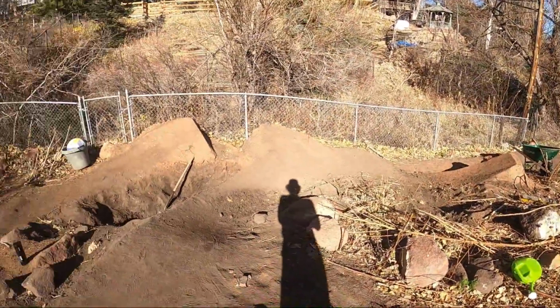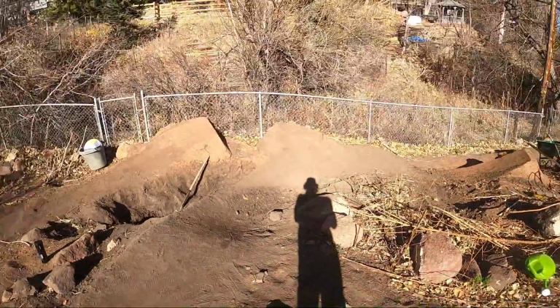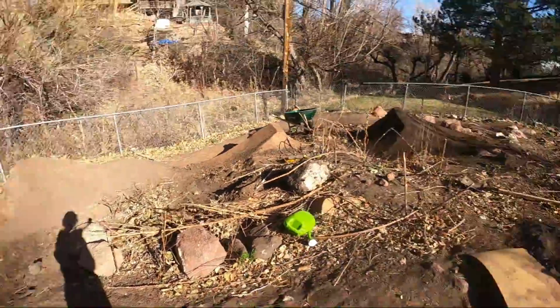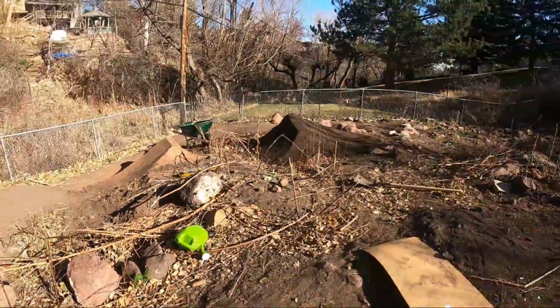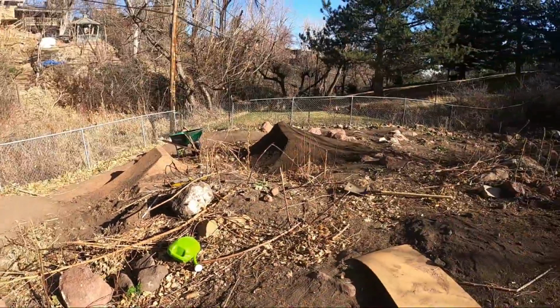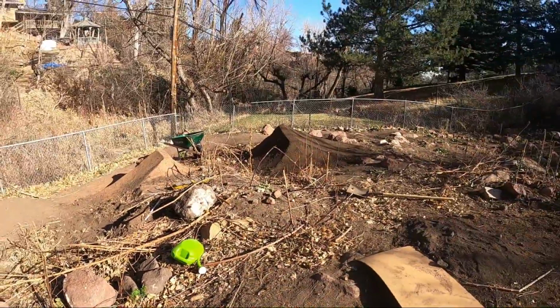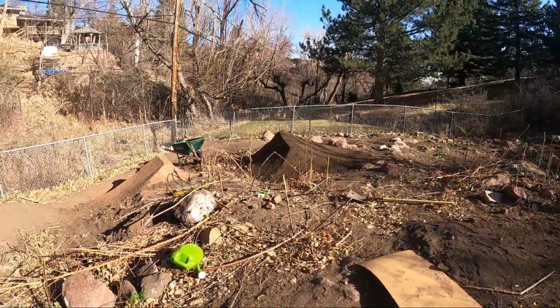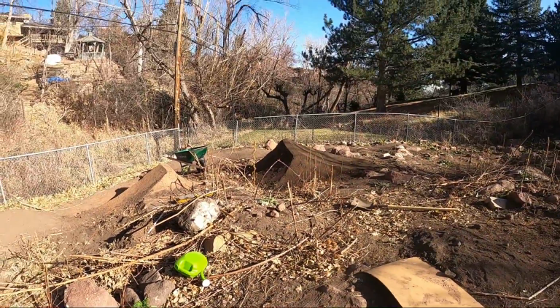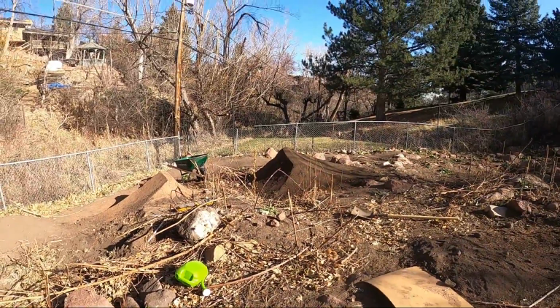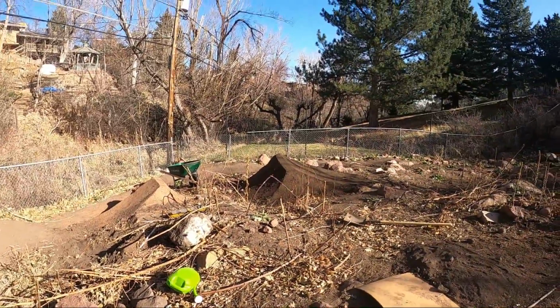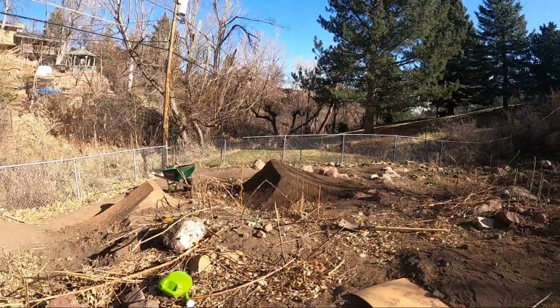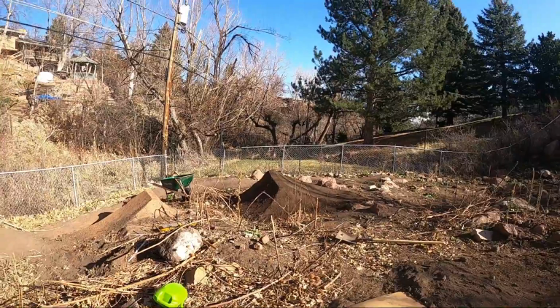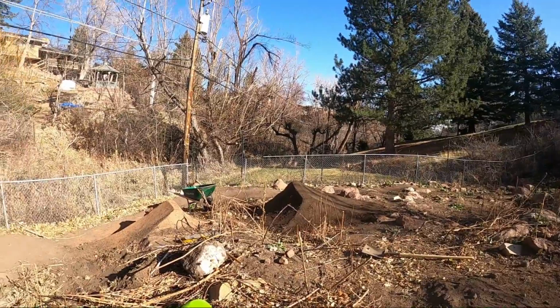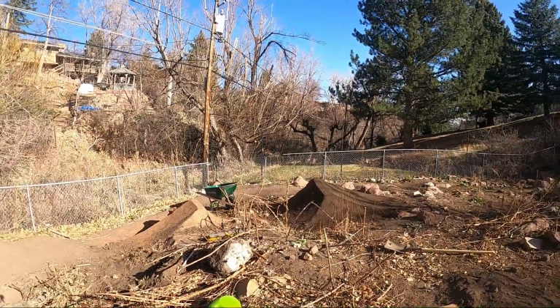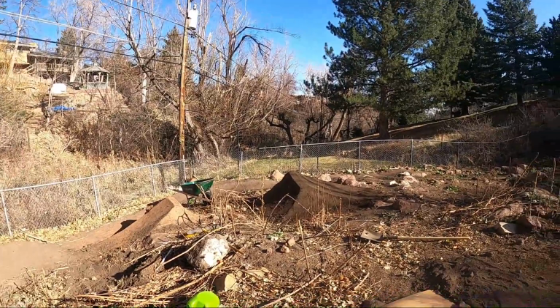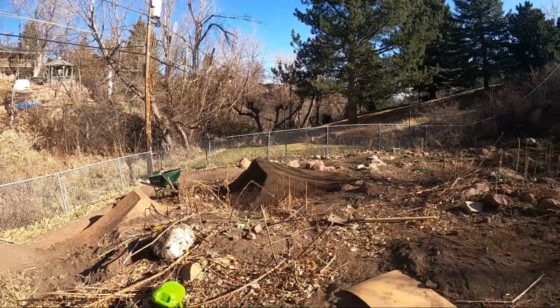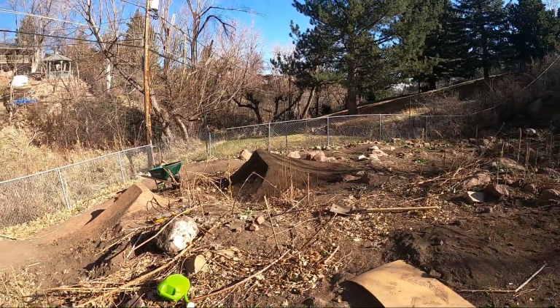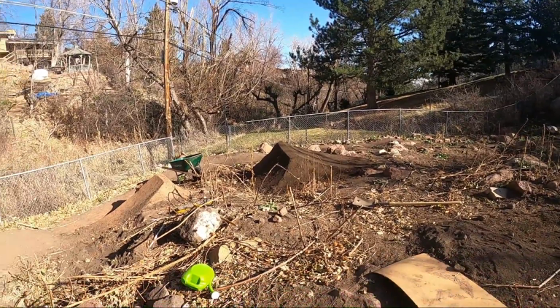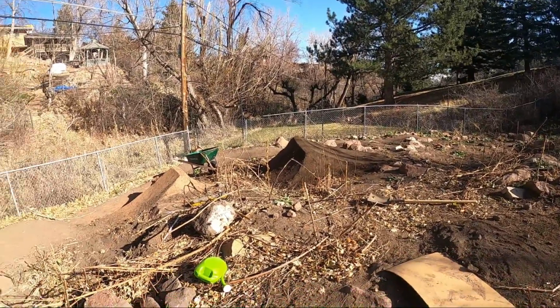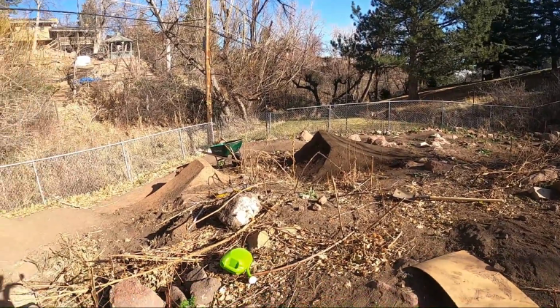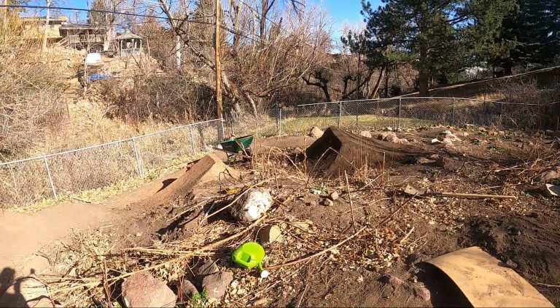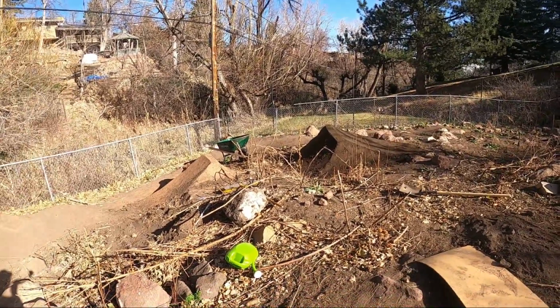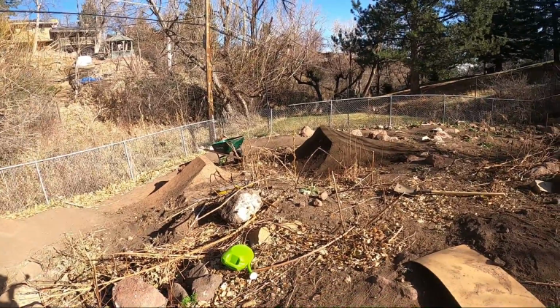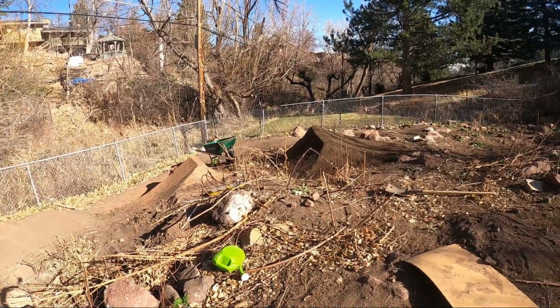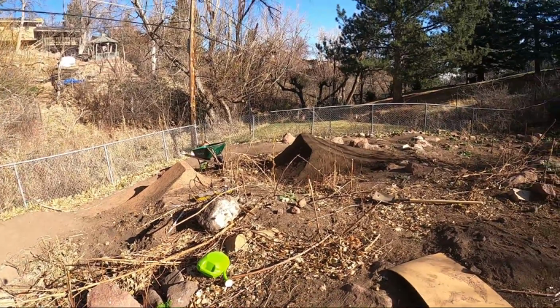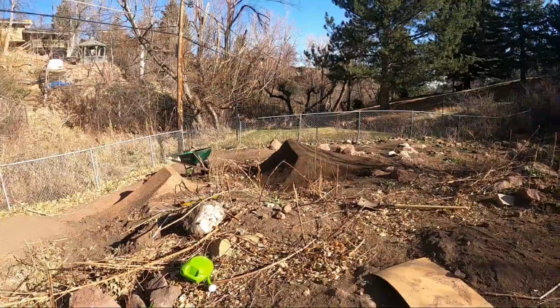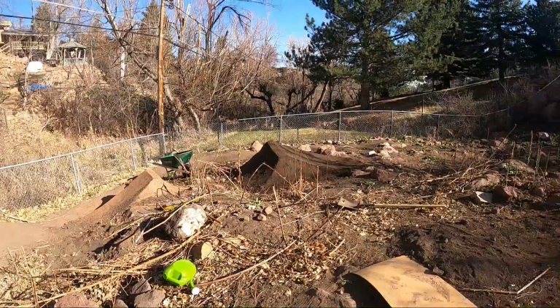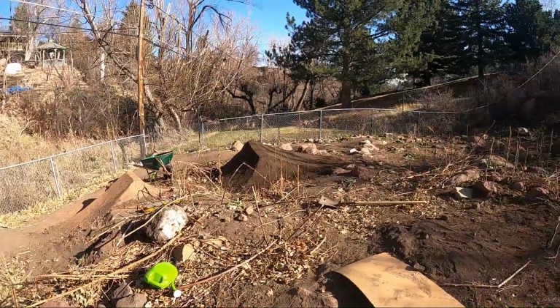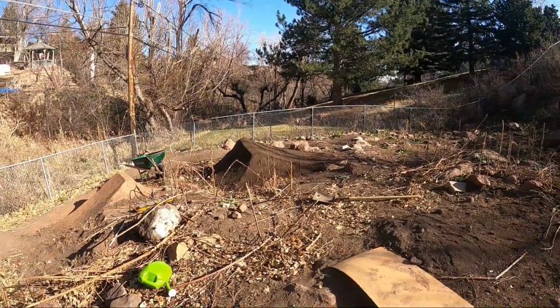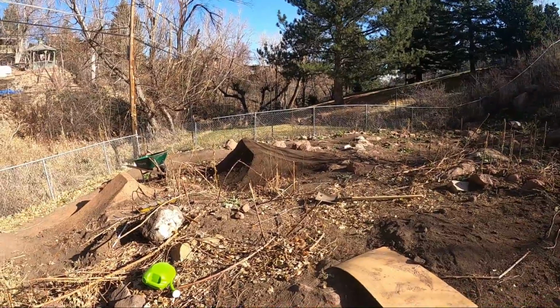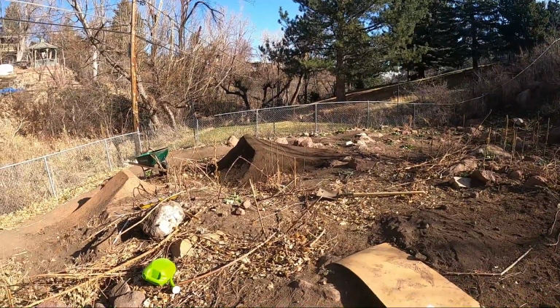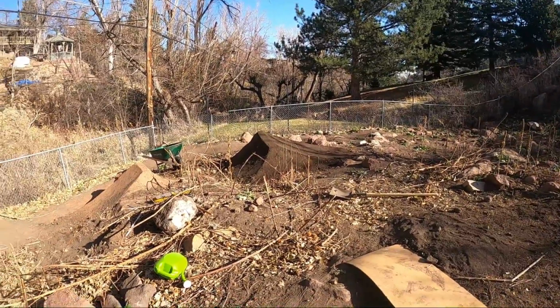I did not think that I was going to finish this landing today, but I ended up finishing it, which is amazing. What I've decided to do for the backyard is build the jumps and then just upgrade them after the whole line is finished.